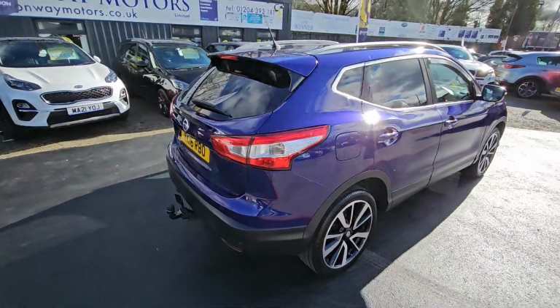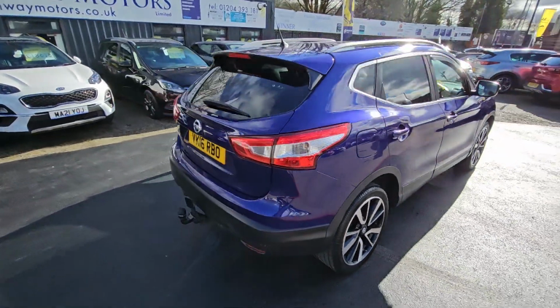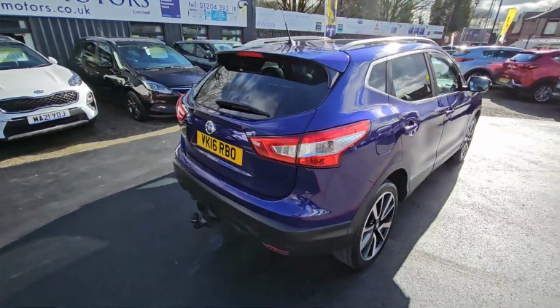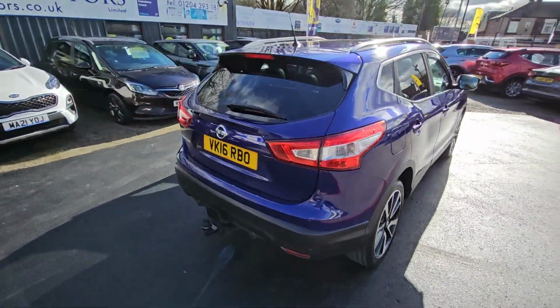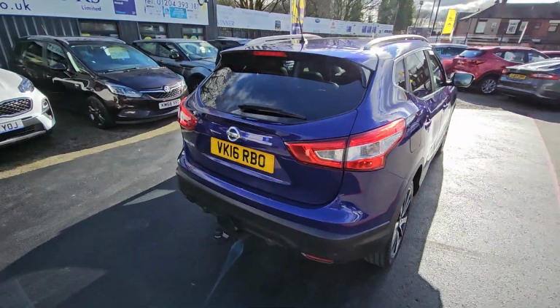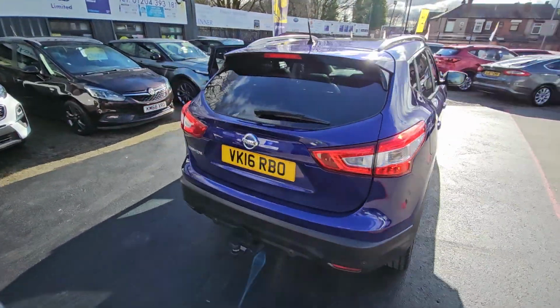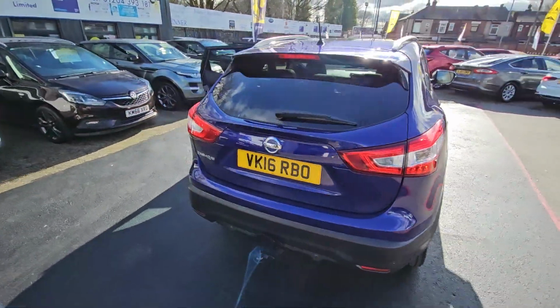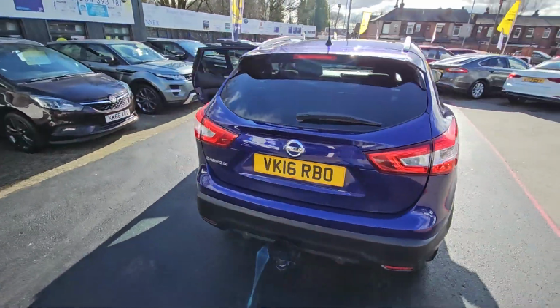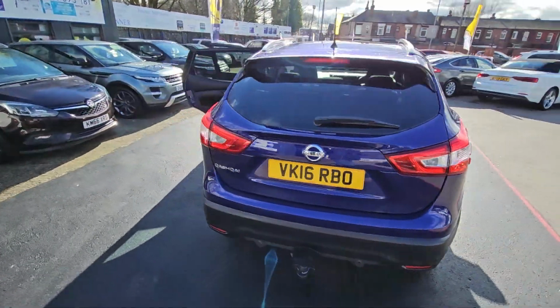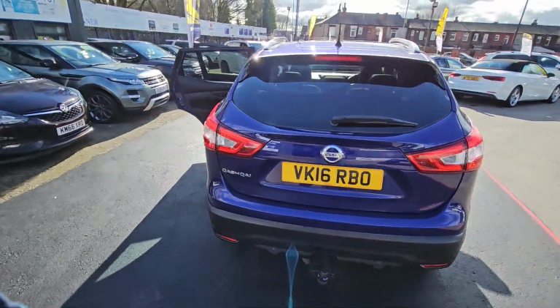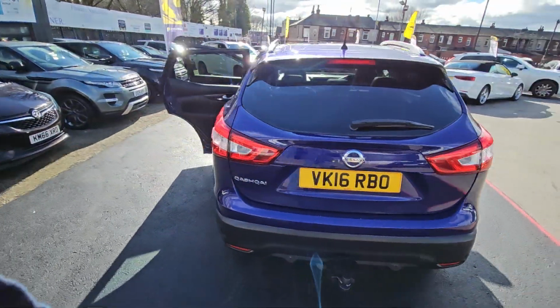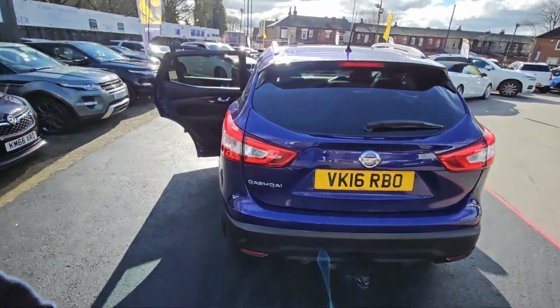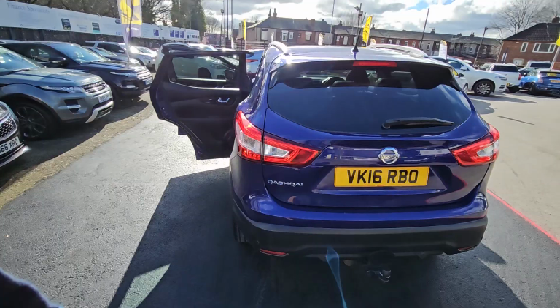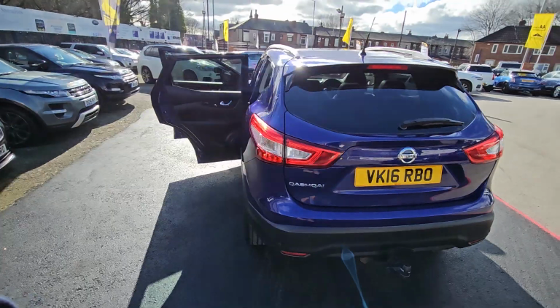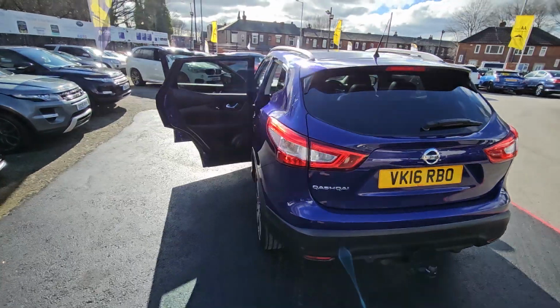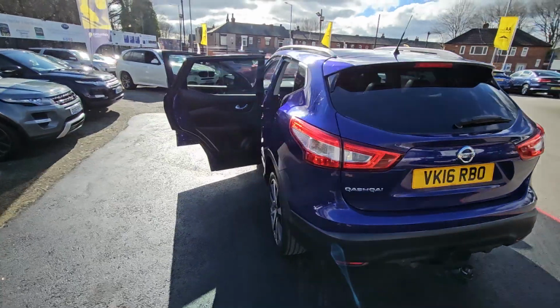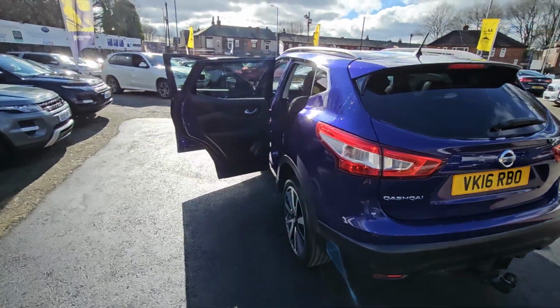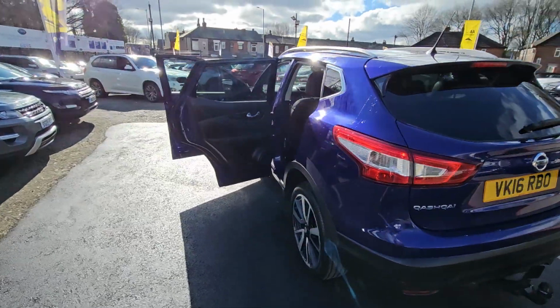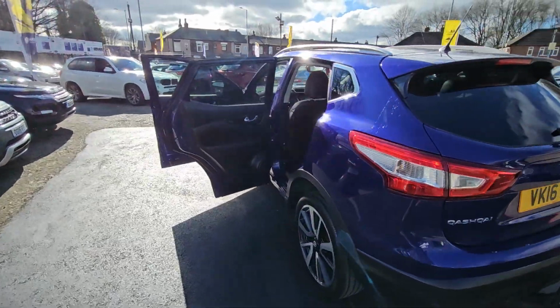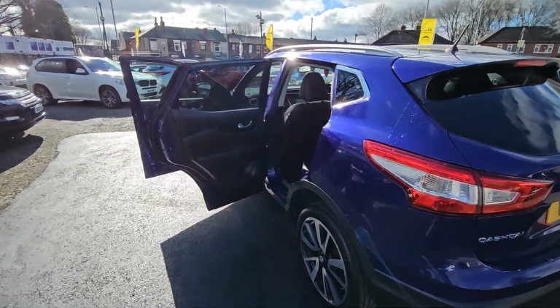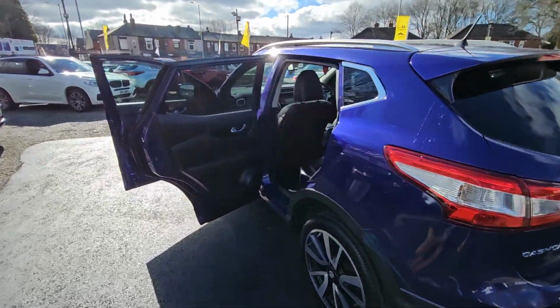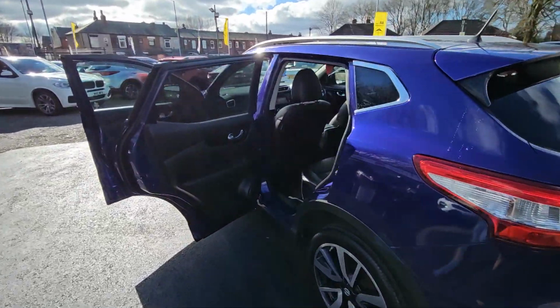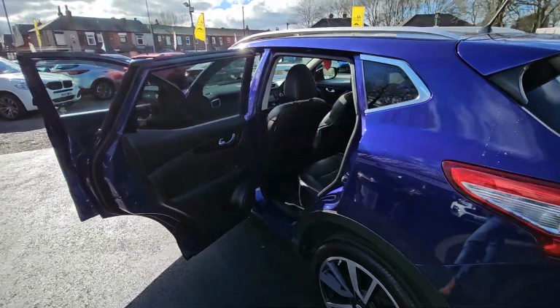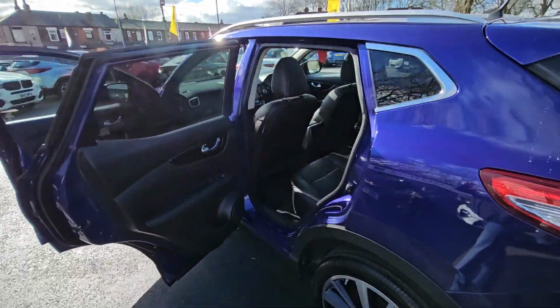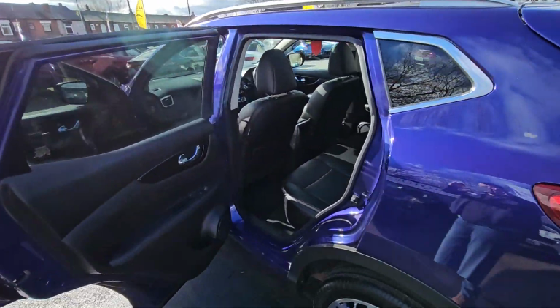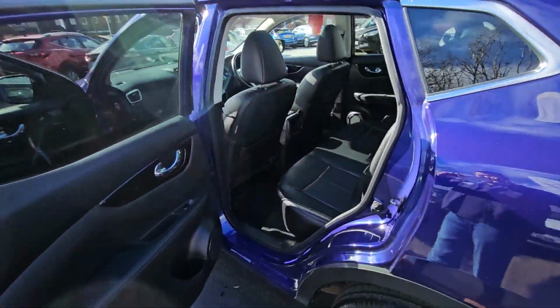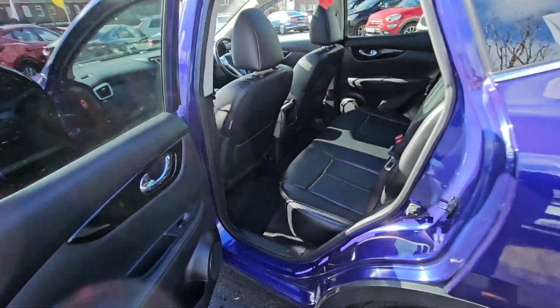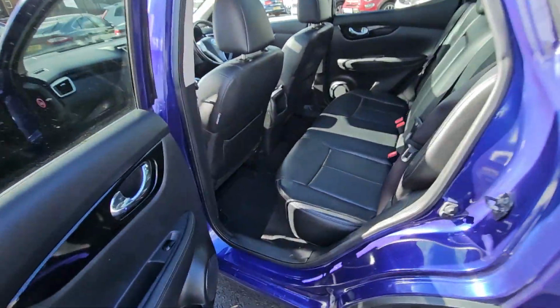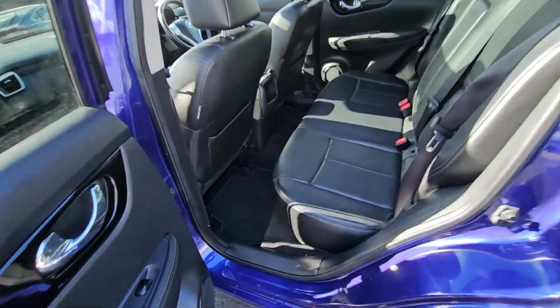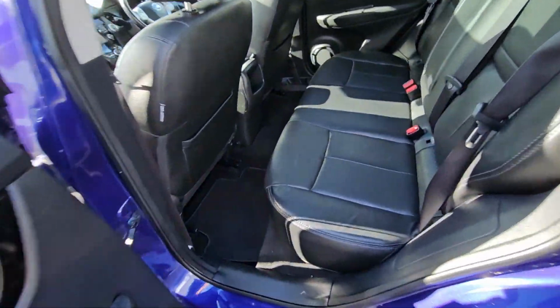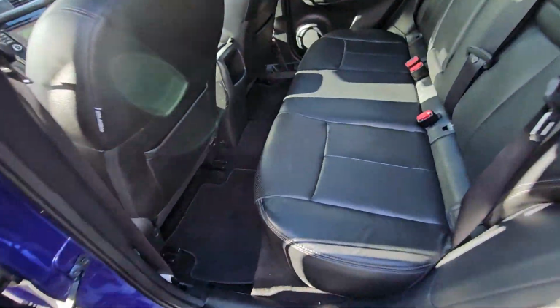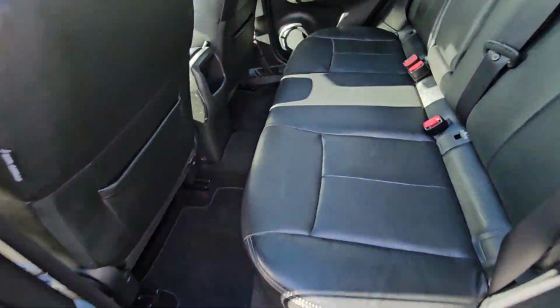Hi everyone, it's Braden at Cromptoway Motors and this is our latest arrival. This is an excellent value for money 2016 Nissan Qashqai.